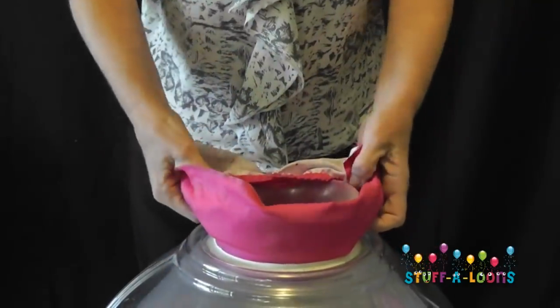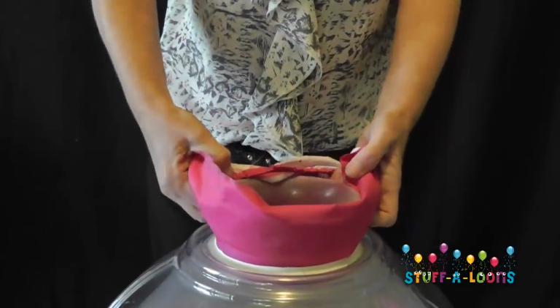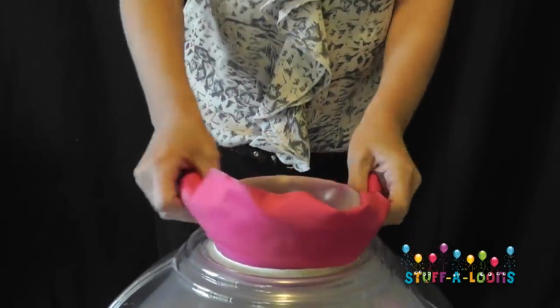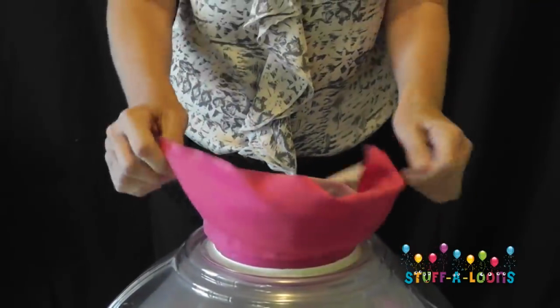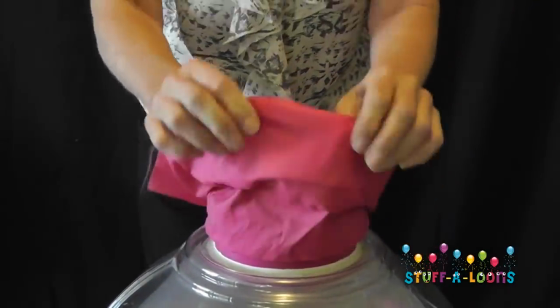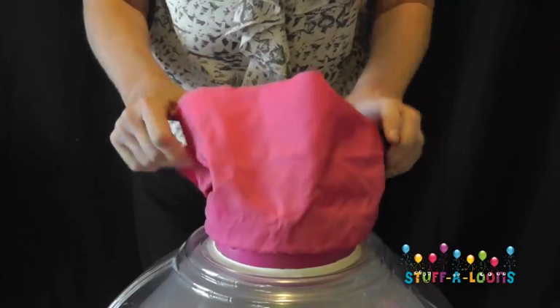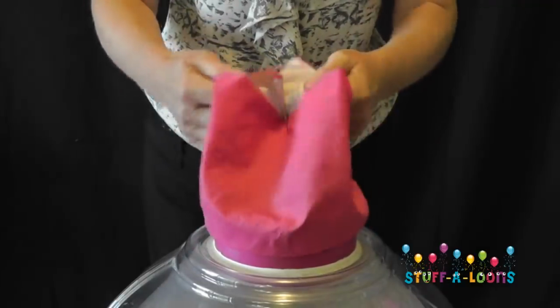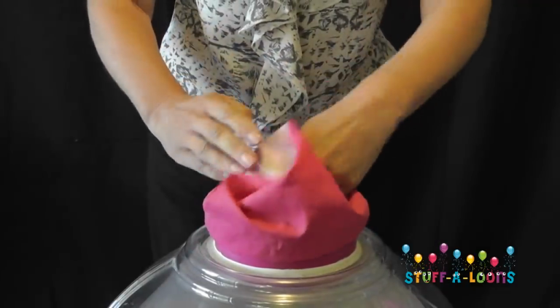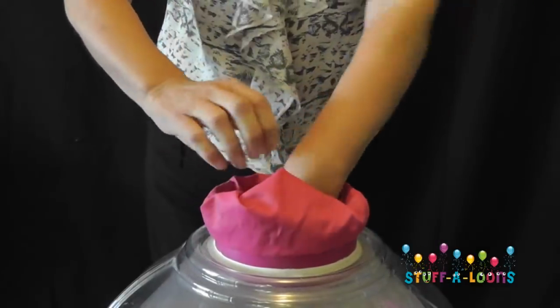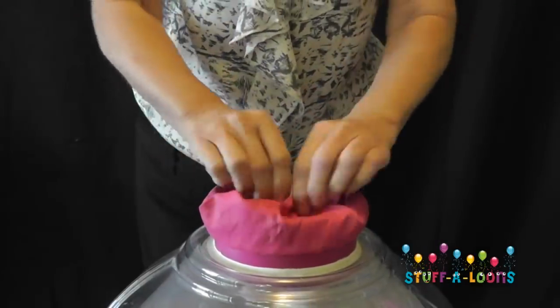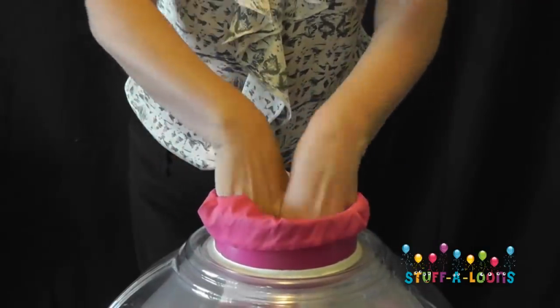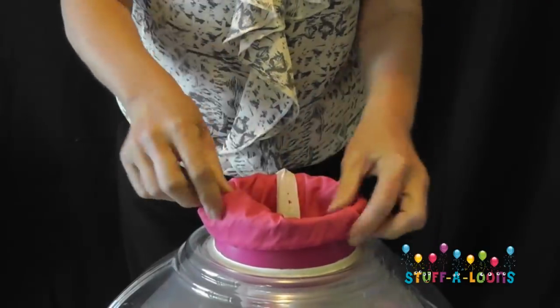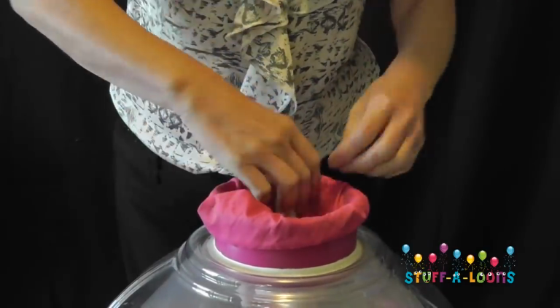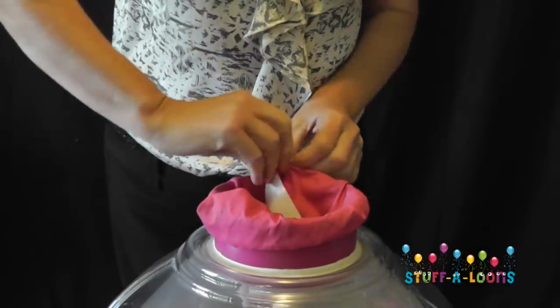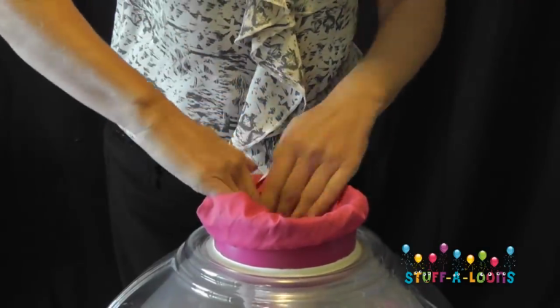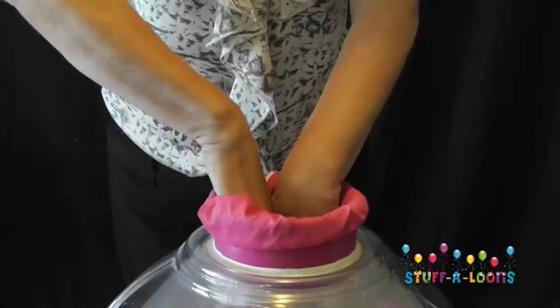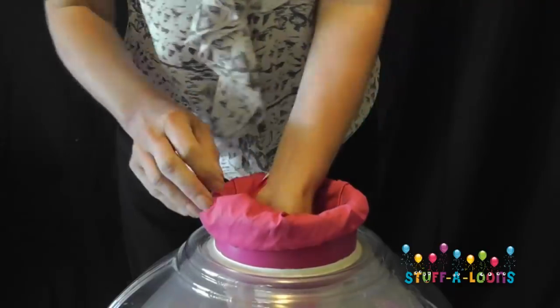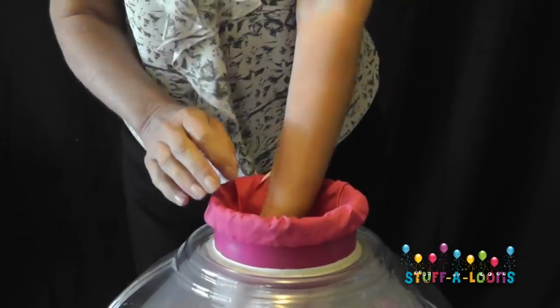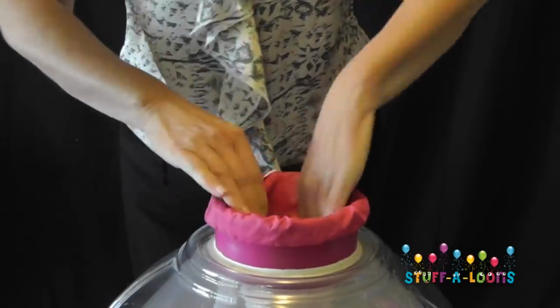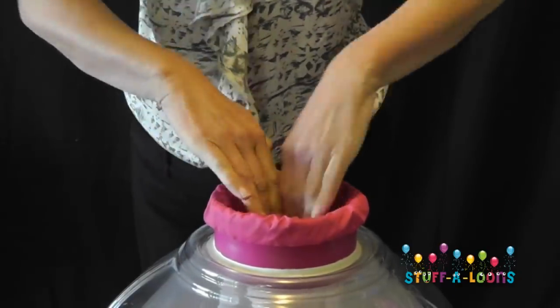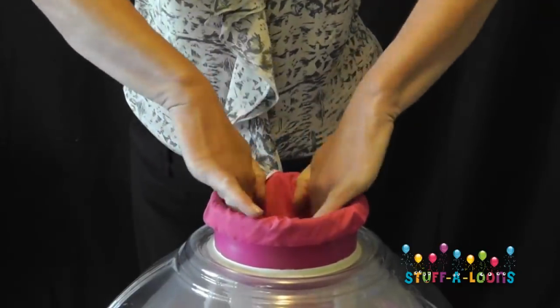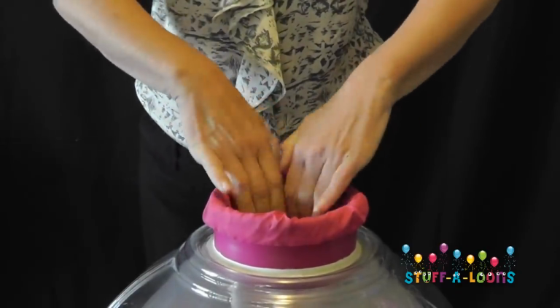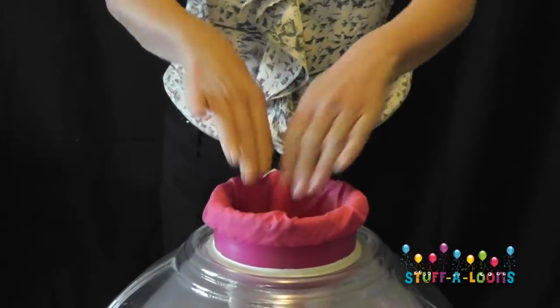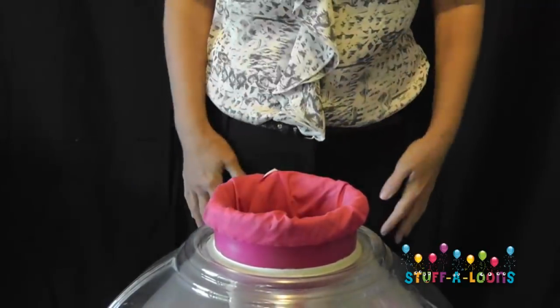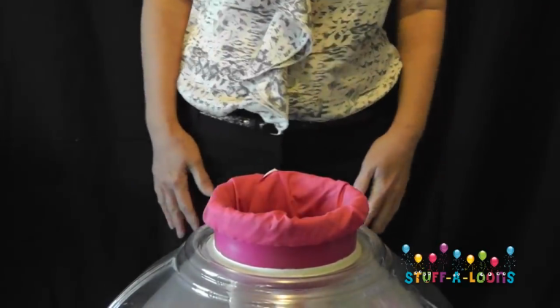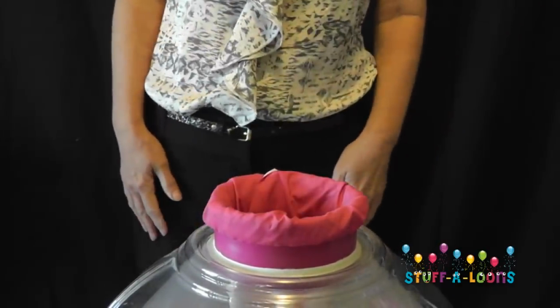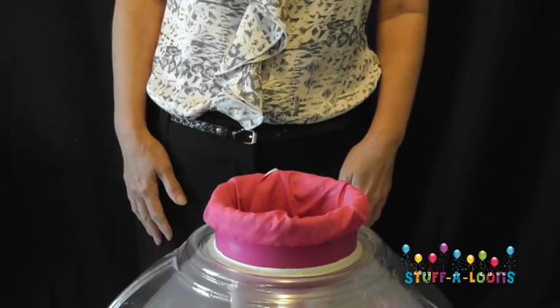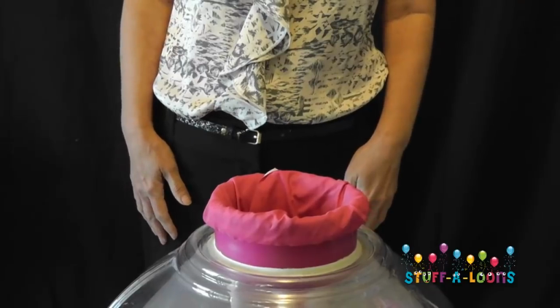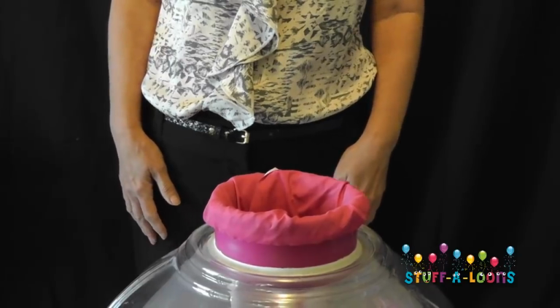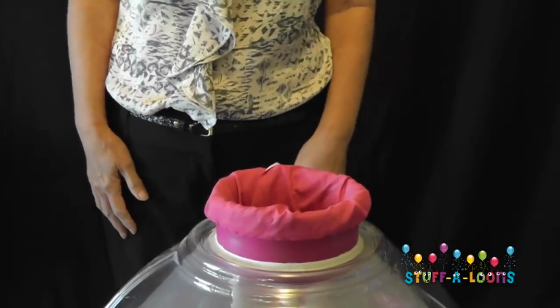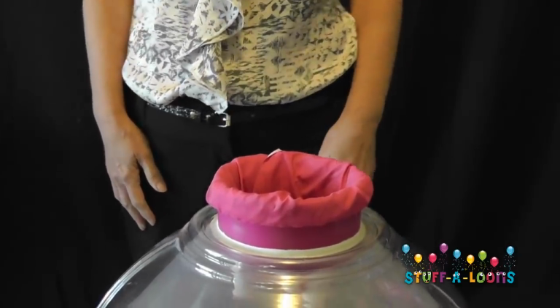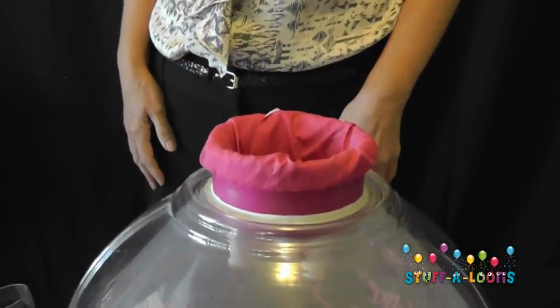Then we're going to put a skirt around the neck of the balloon to protect our balloon neck whilst we're filling our balloon. We're going to tuck that down nice and neatly, get it all nice and tidy, and we're ready to start putting things into our balloon.